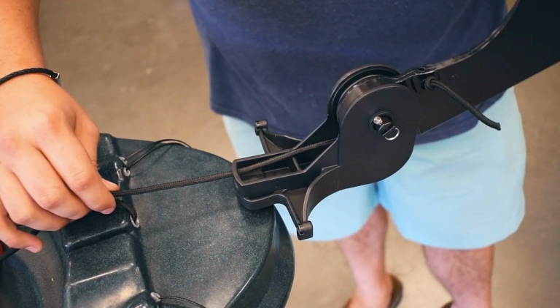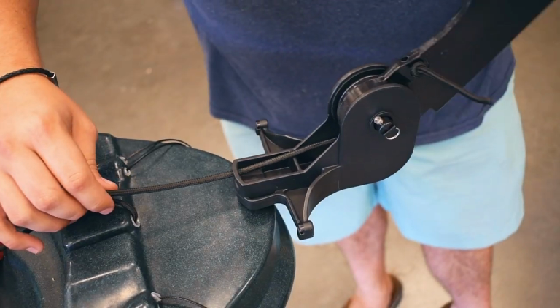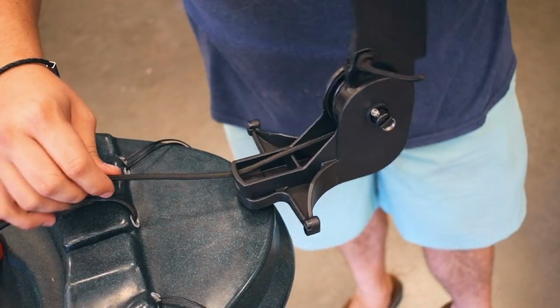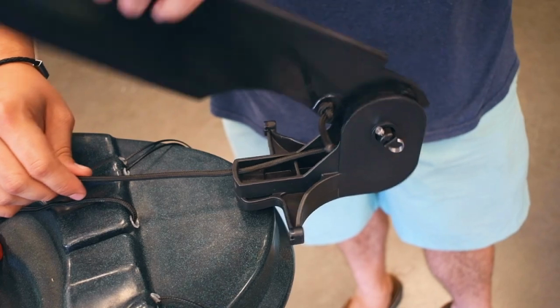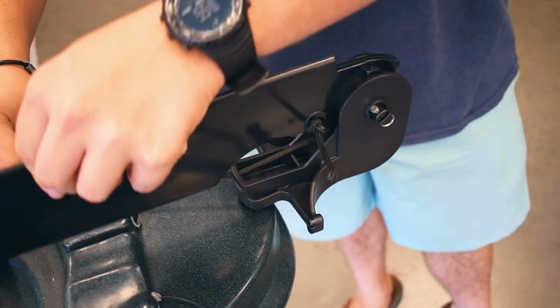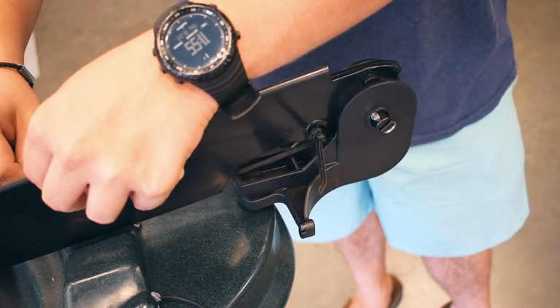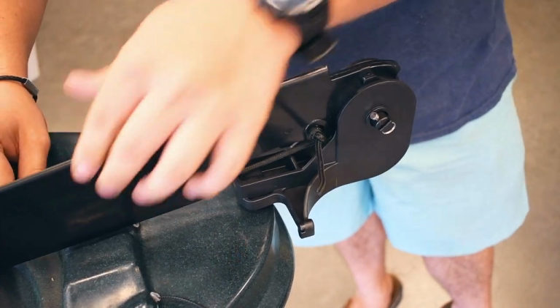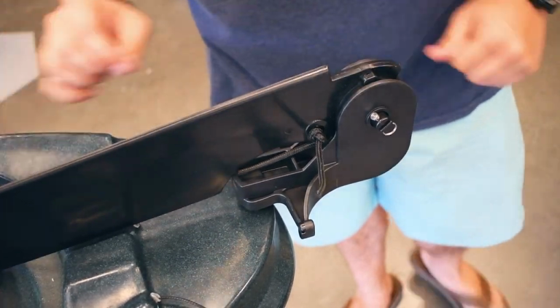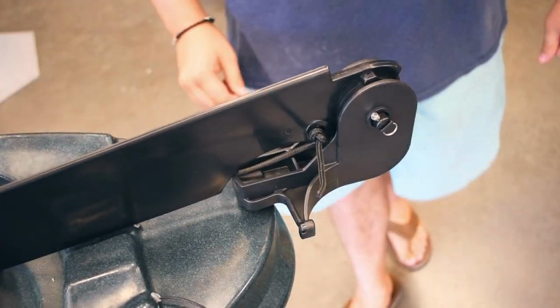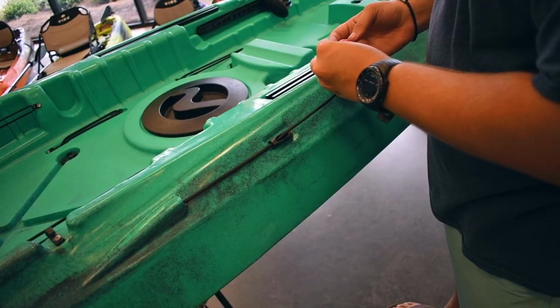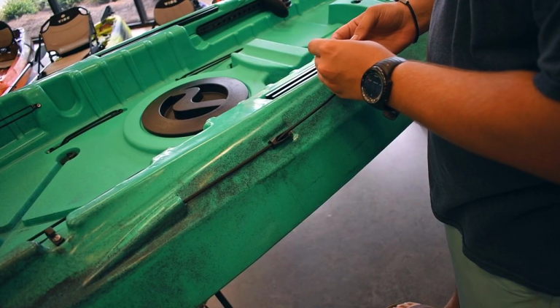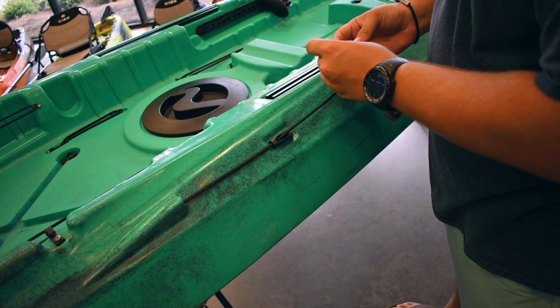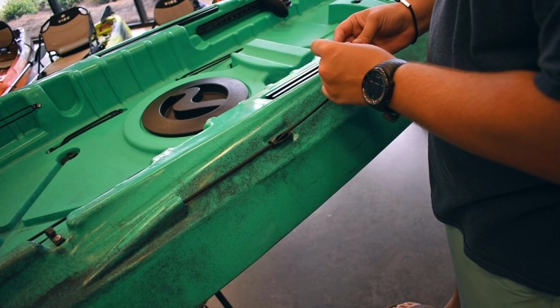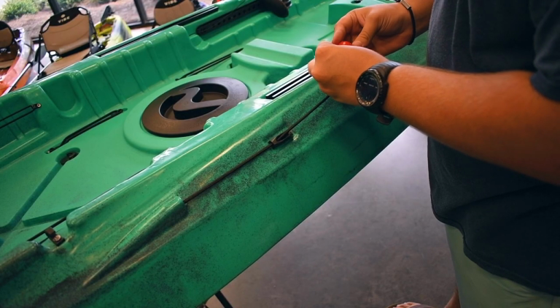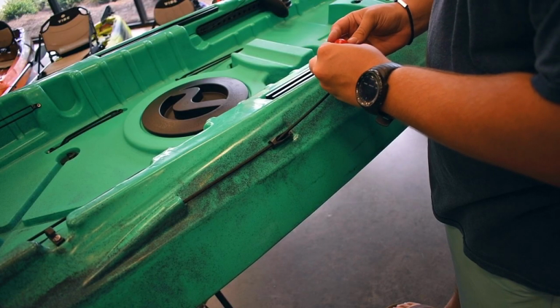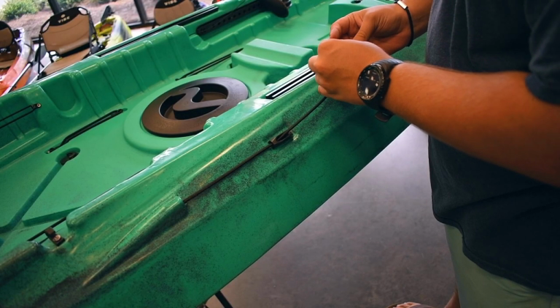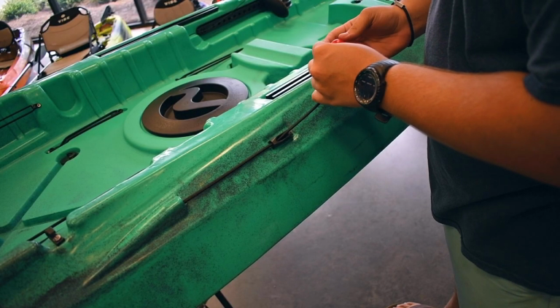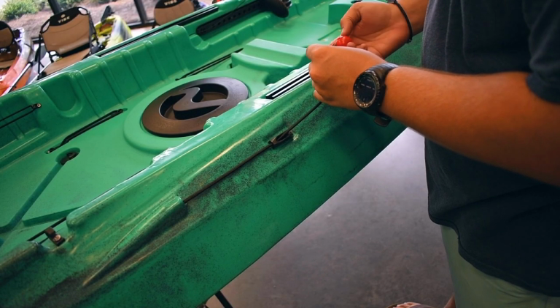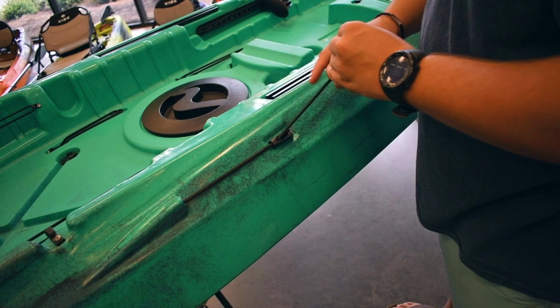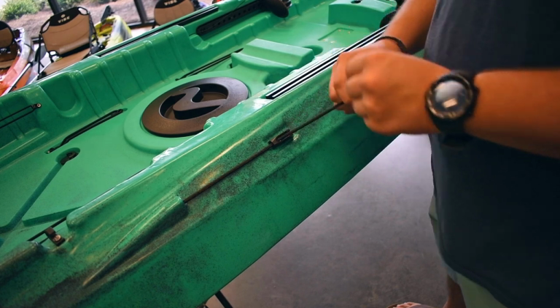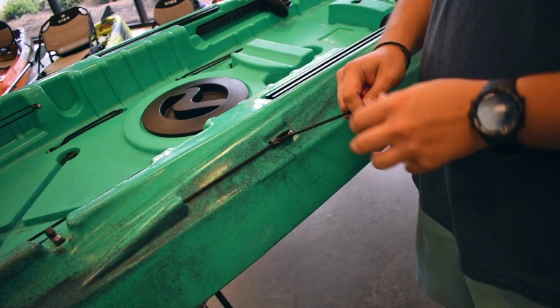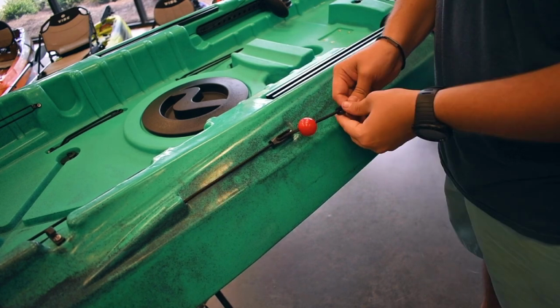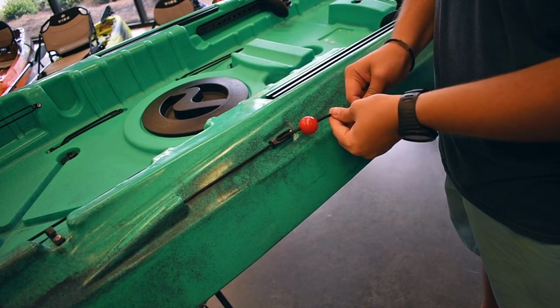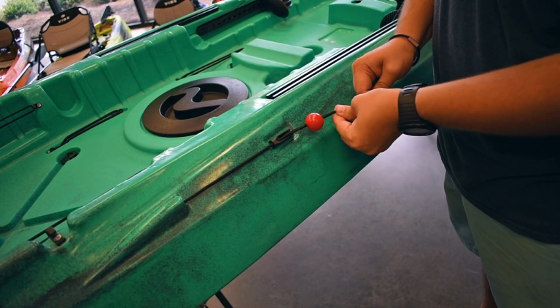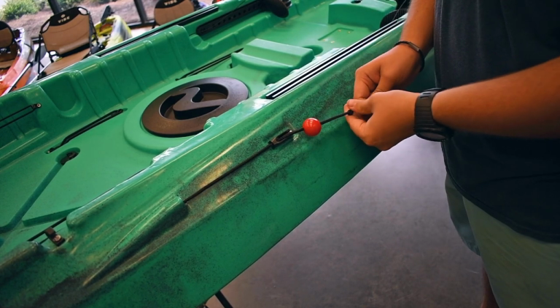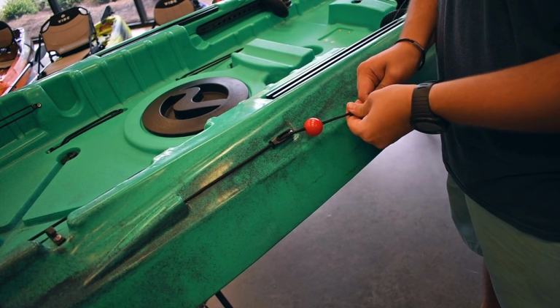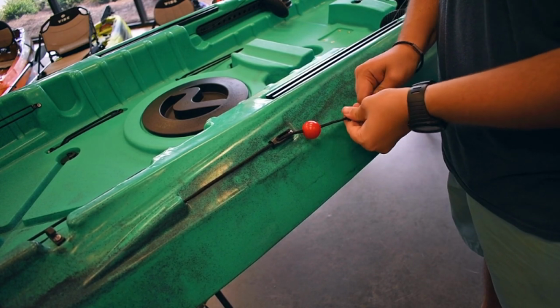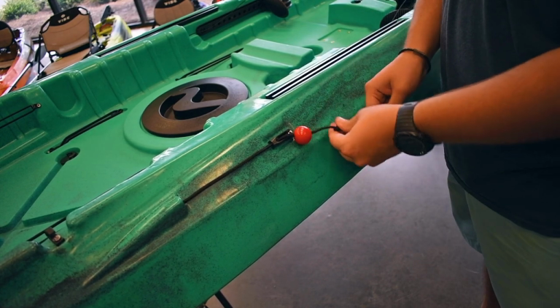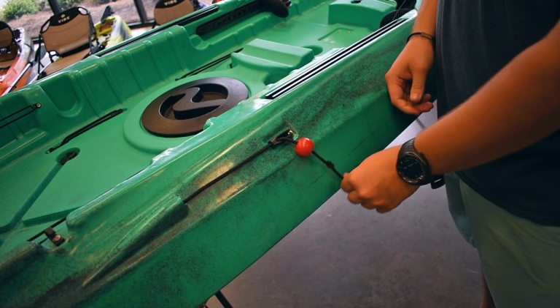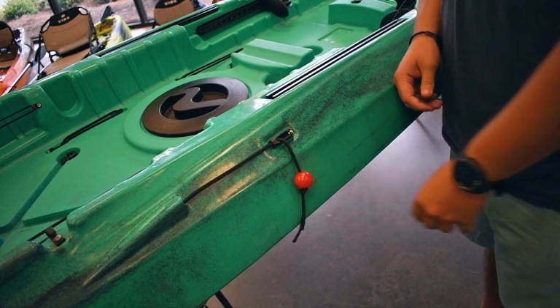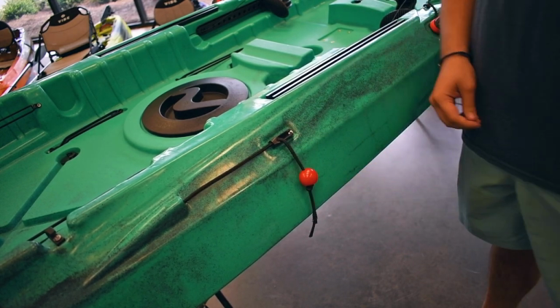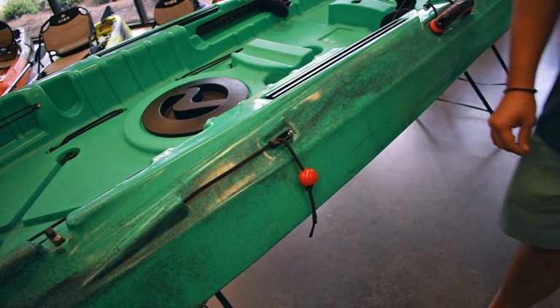Get rid of any slack and then fold the rudder back down. Pull the deployment cable all the way through and tie the red ball at the end of the cable, leaving about three or four inches of hanging rim.